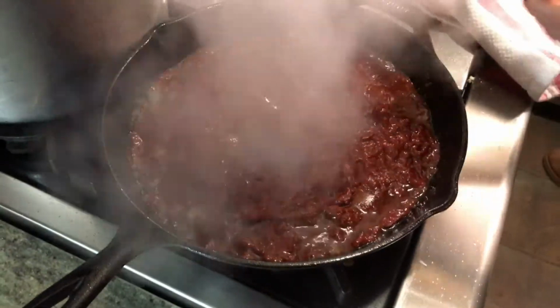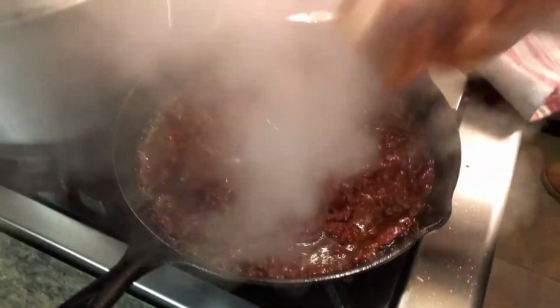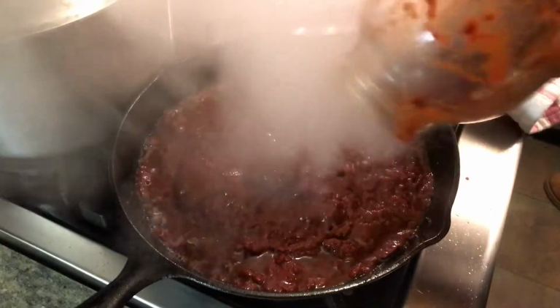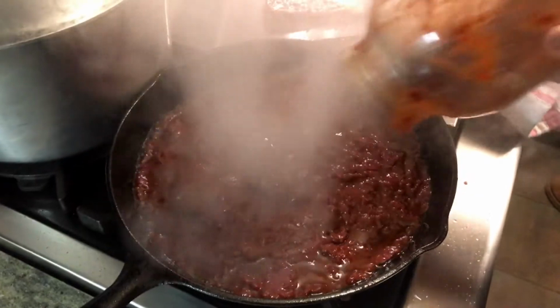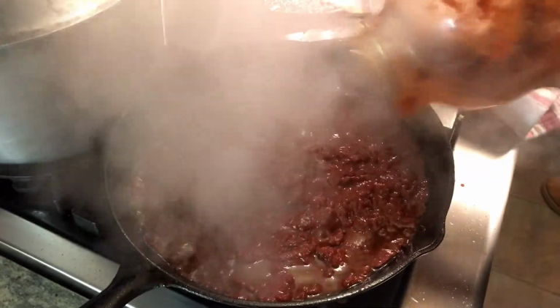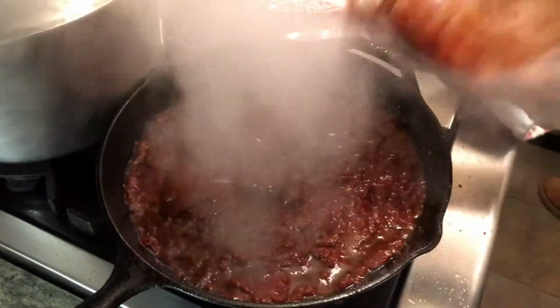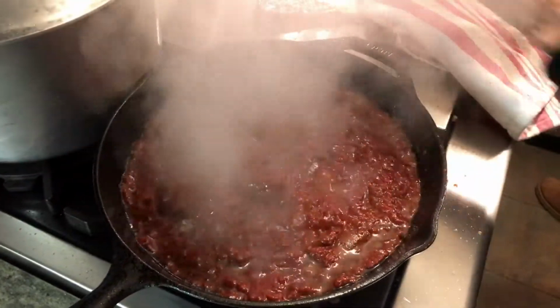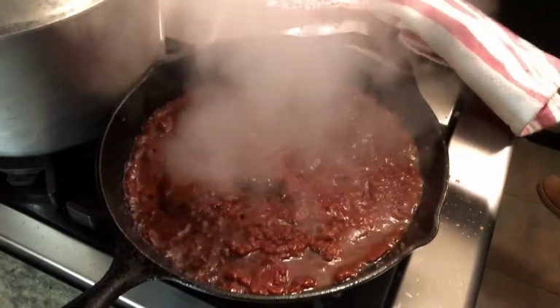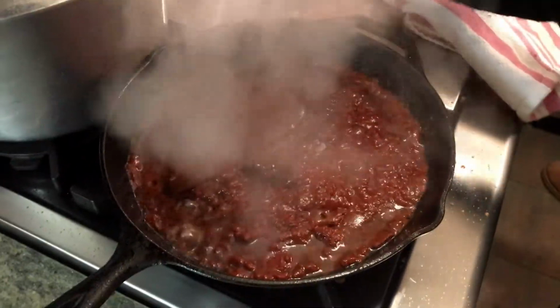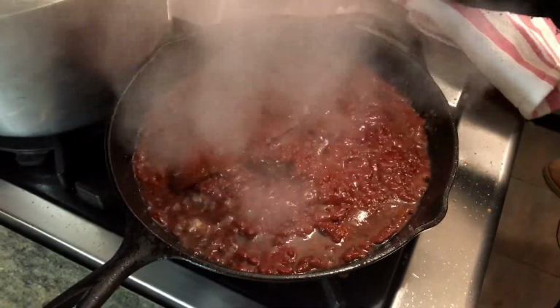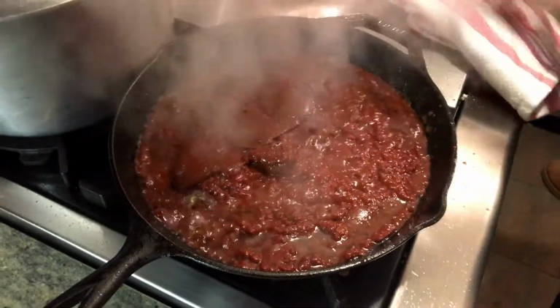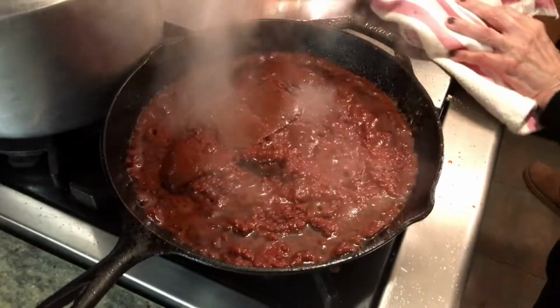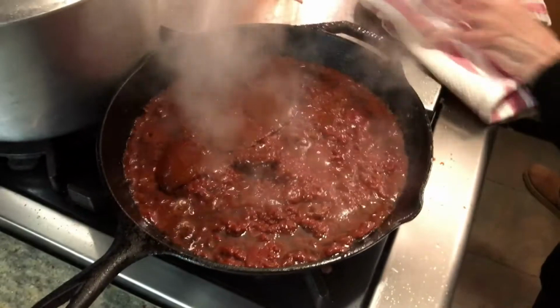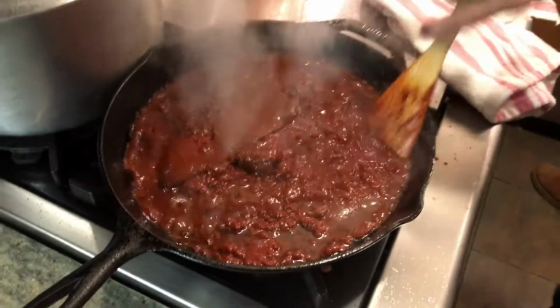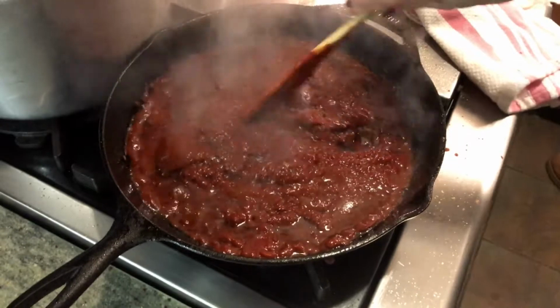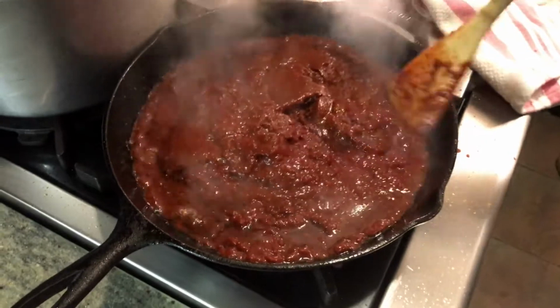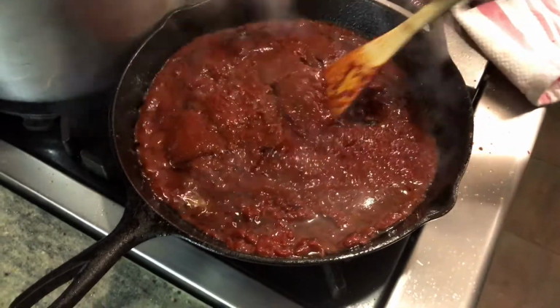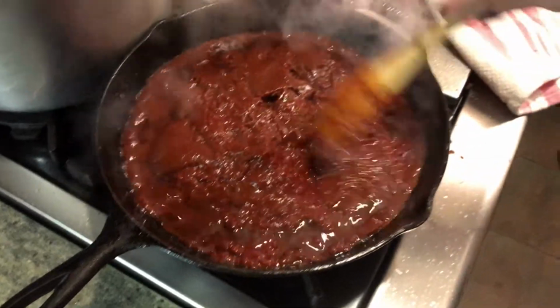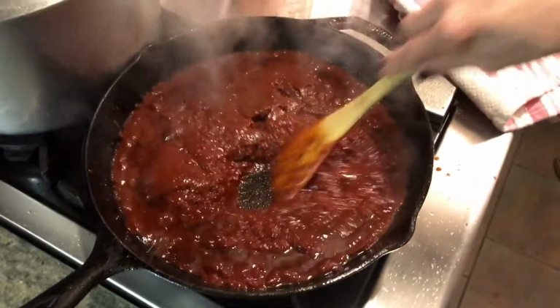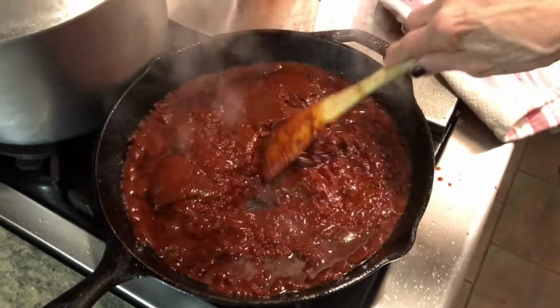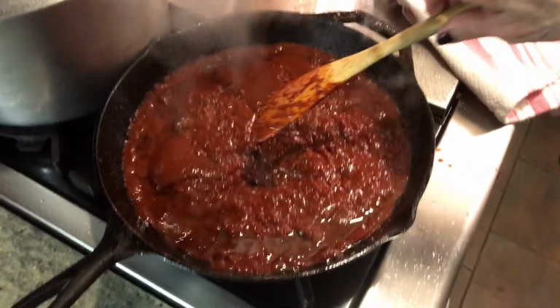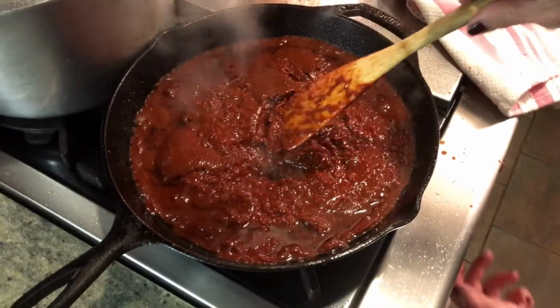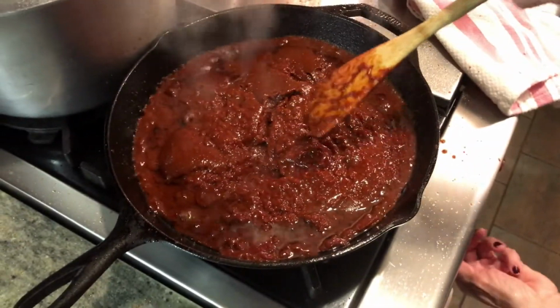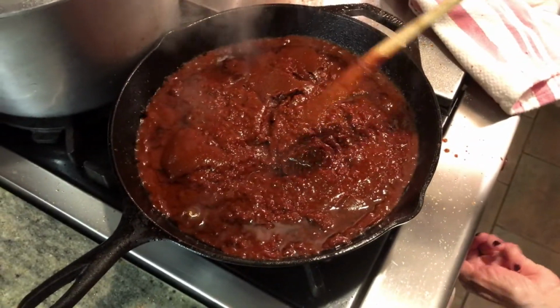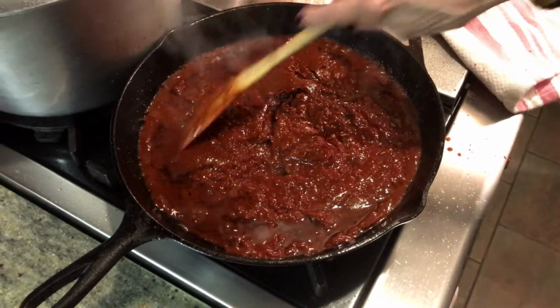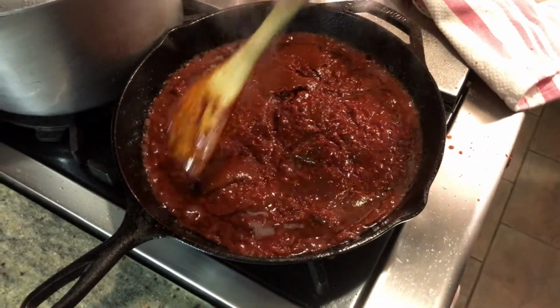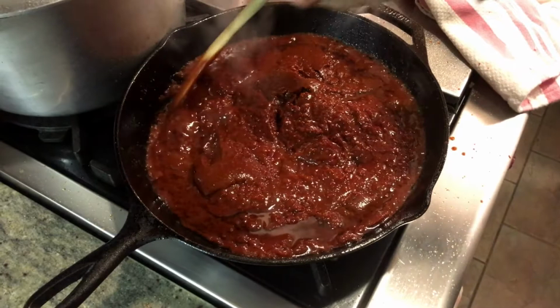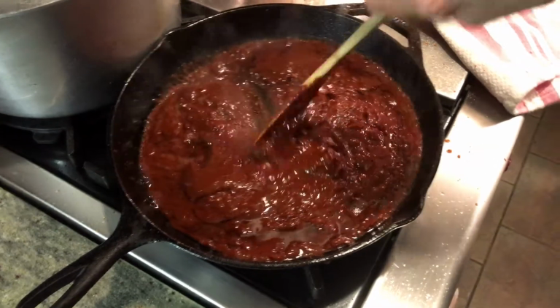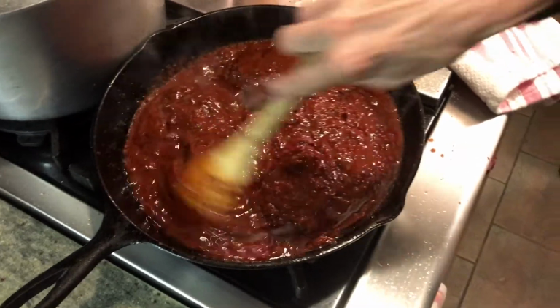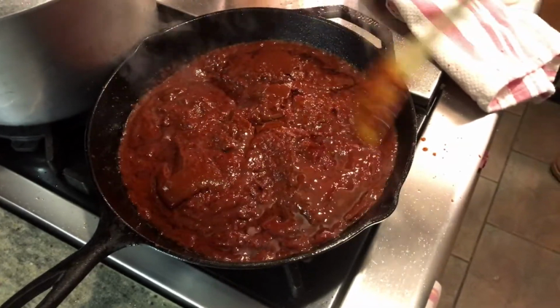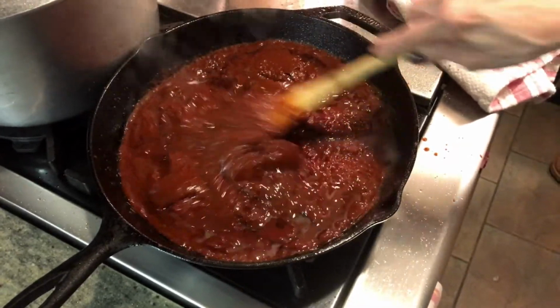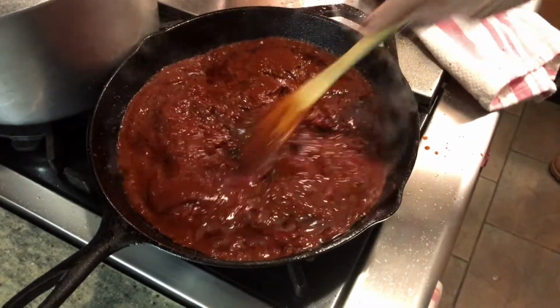Perfect. You're going to sauté it a little bit — it's on simmer. Simmer it down and don't have it really hot because it'll splash up on you.